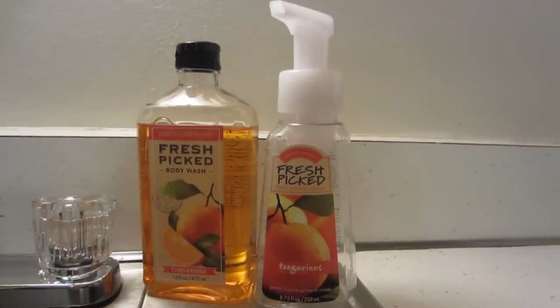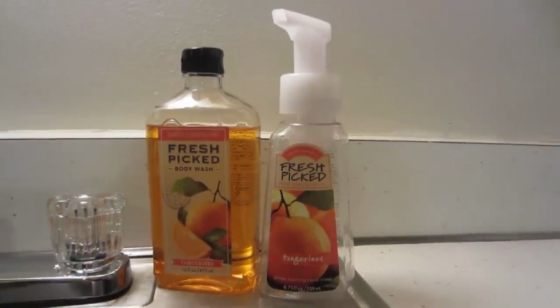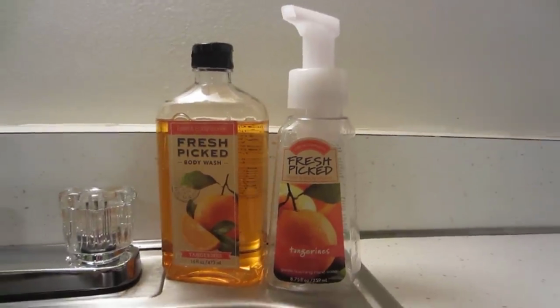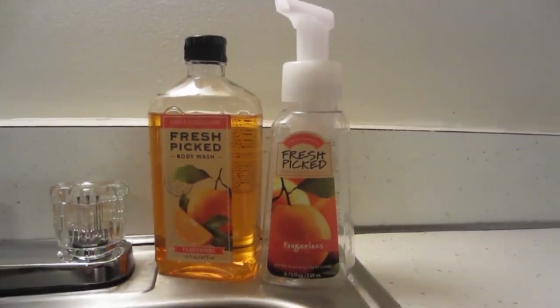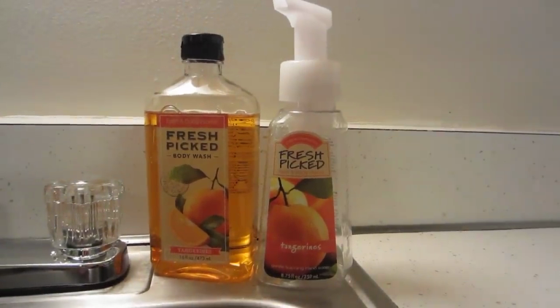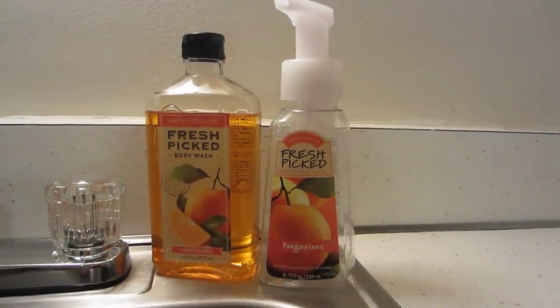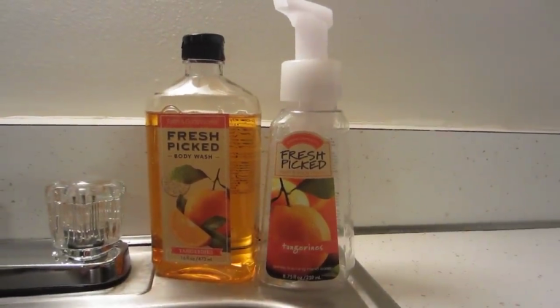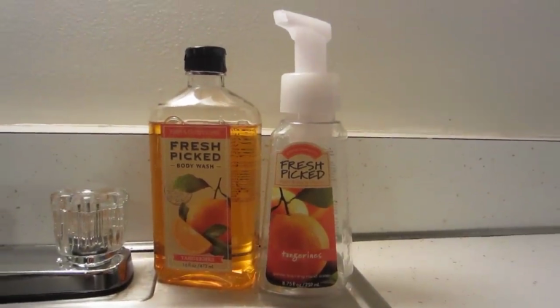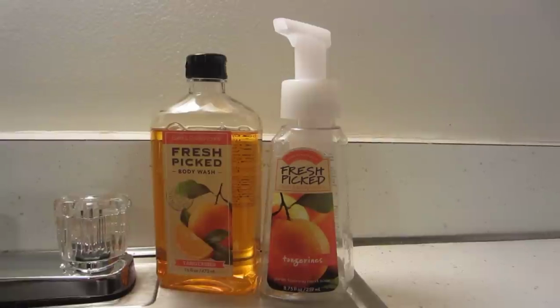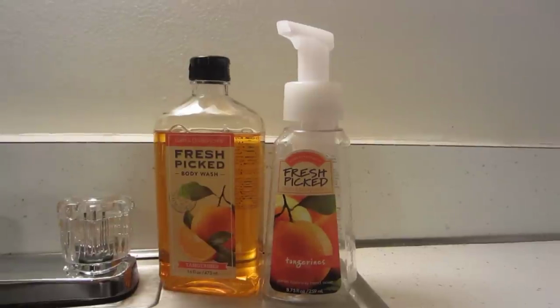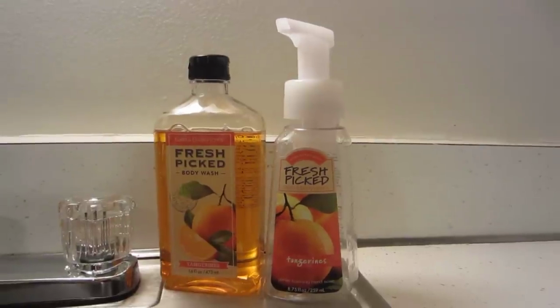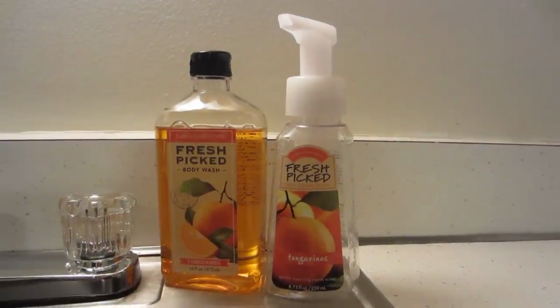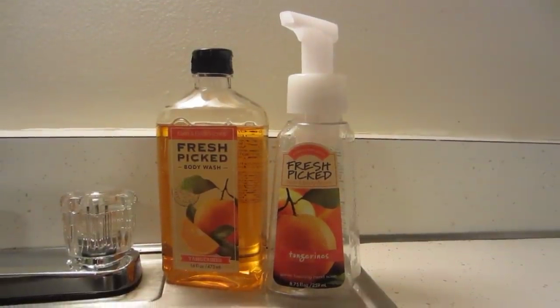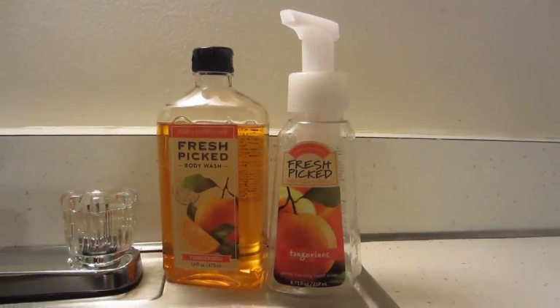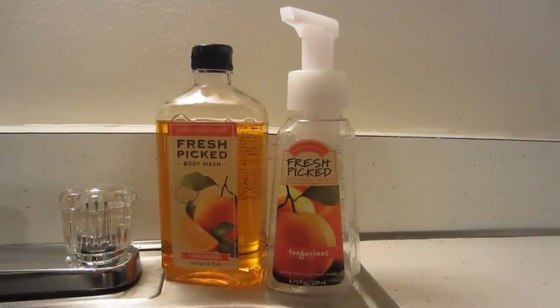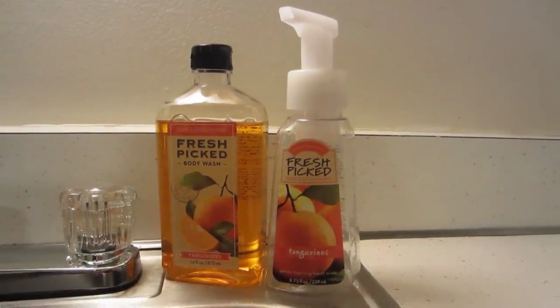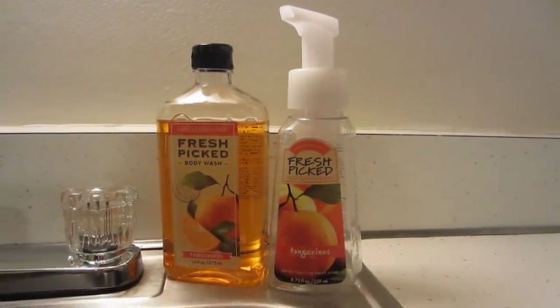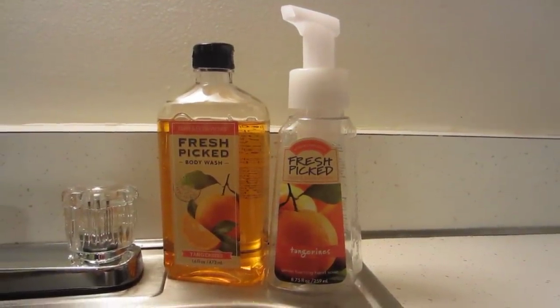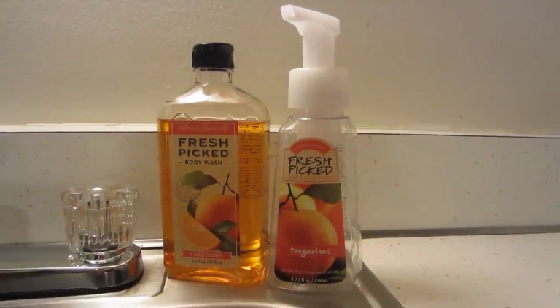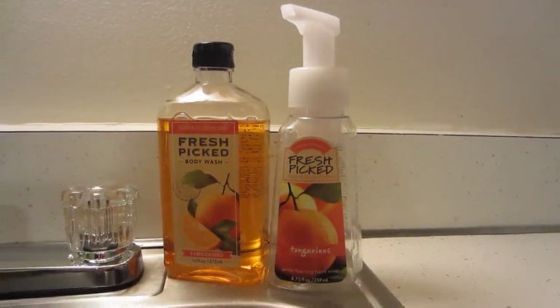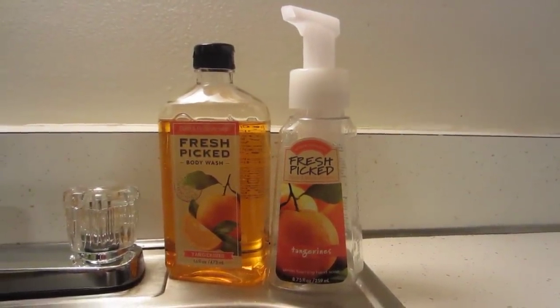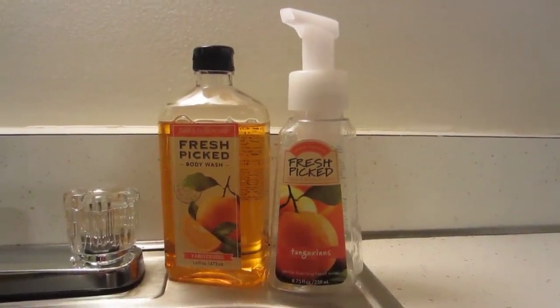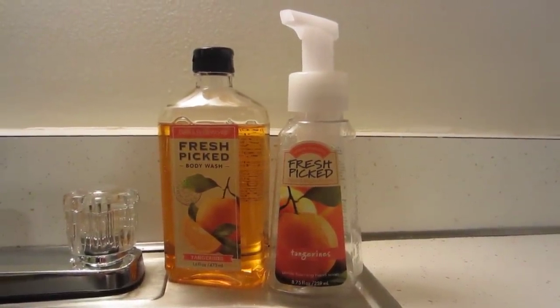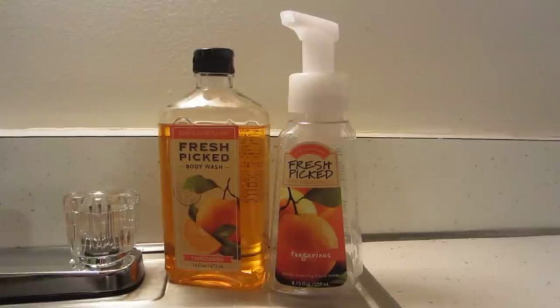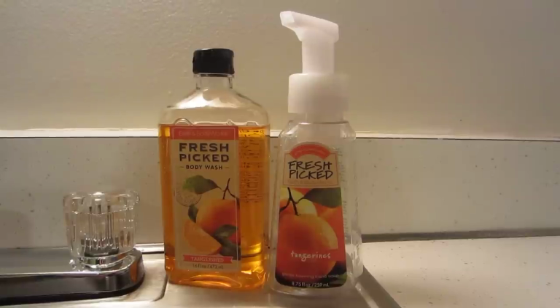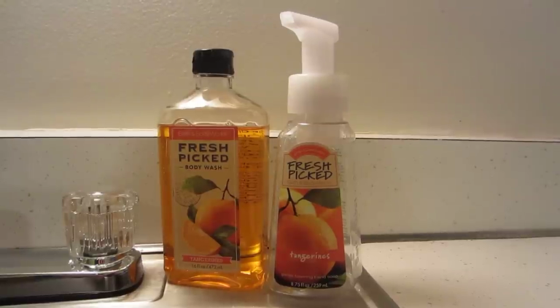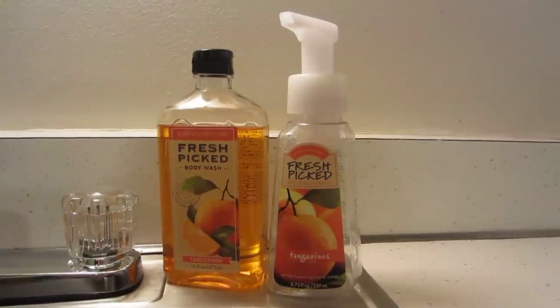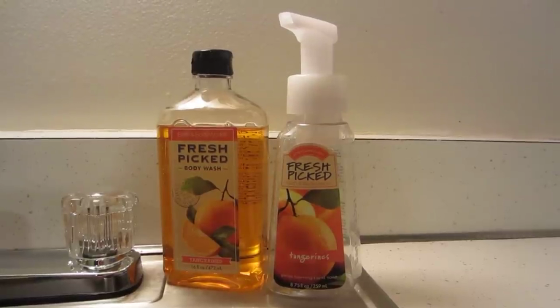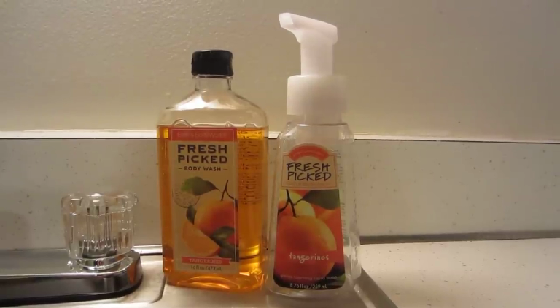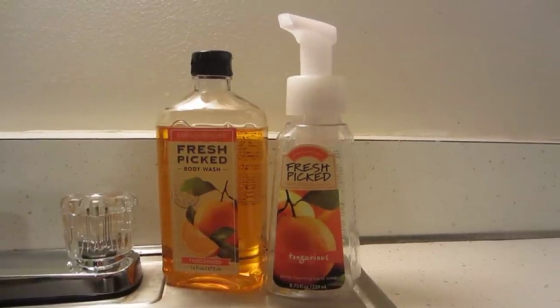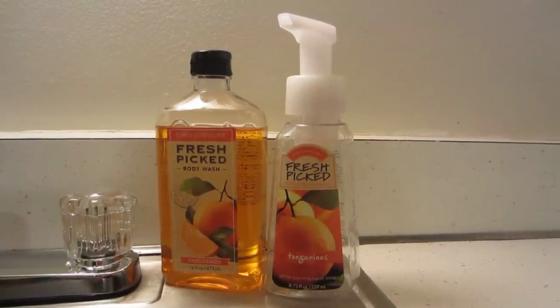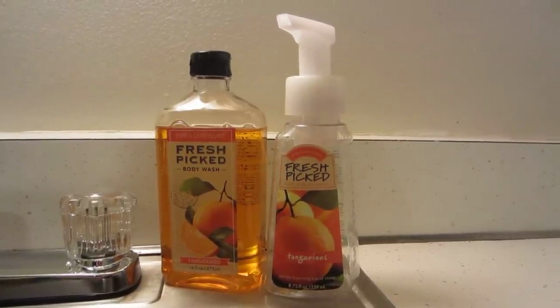Hi everyone! As promised, I'm going to show you guys how to make your own Bath & Body Works gentle foaming hand soap. It's really easy and it only costs pennies.